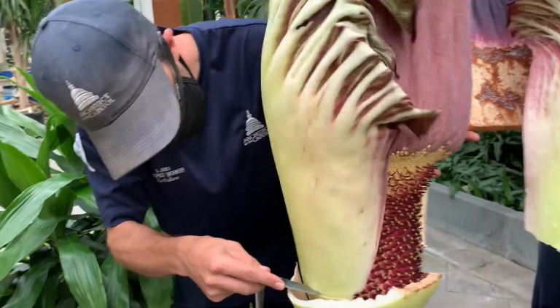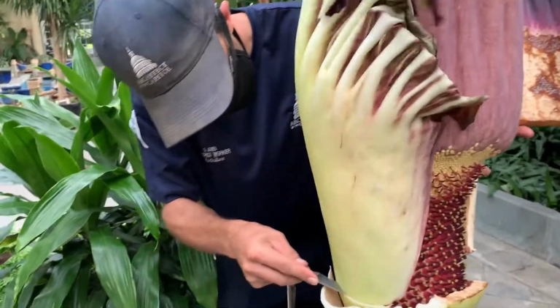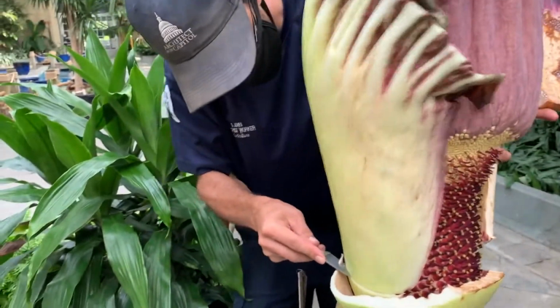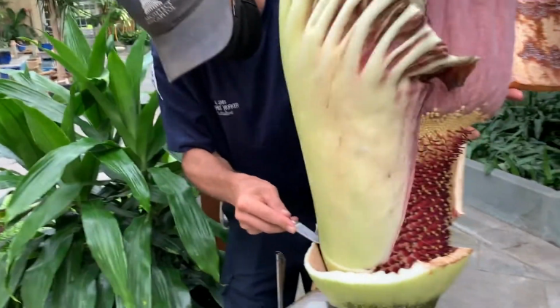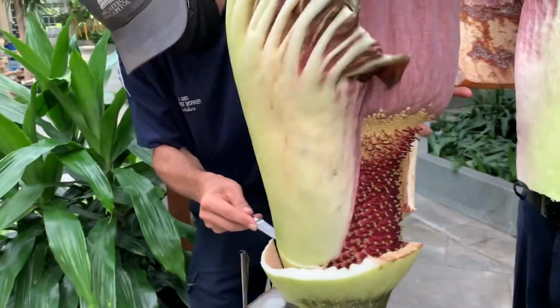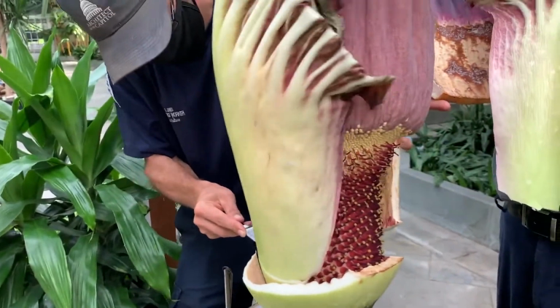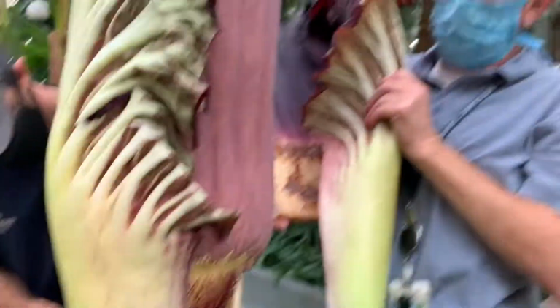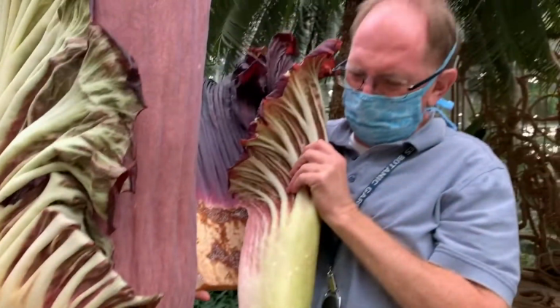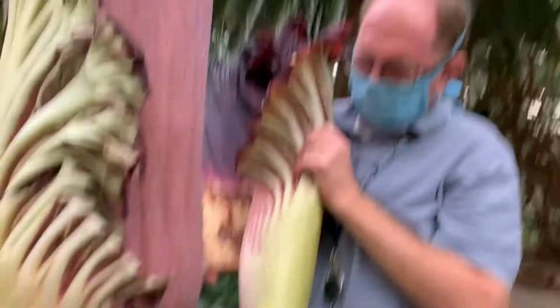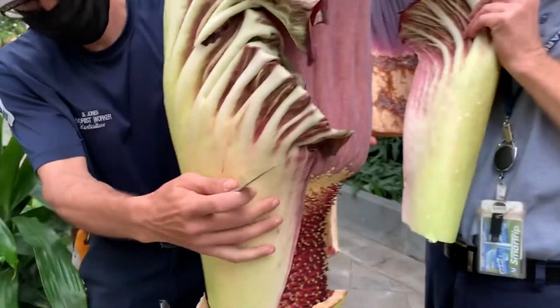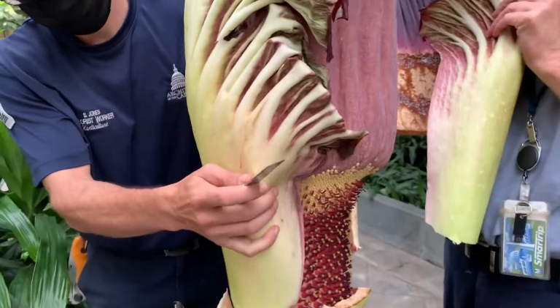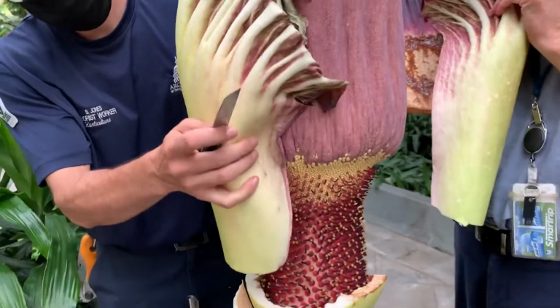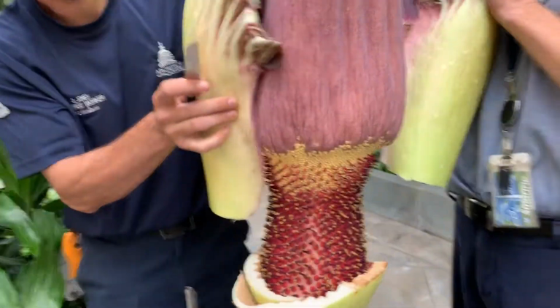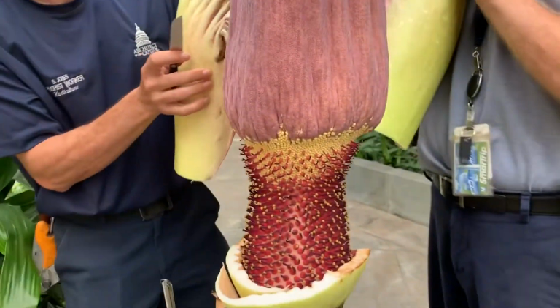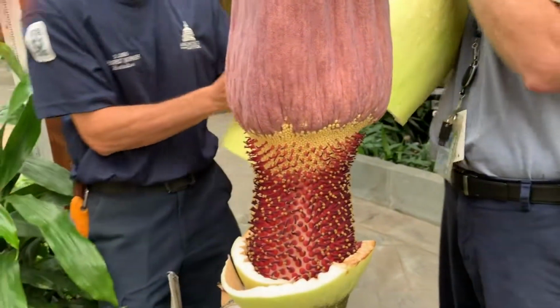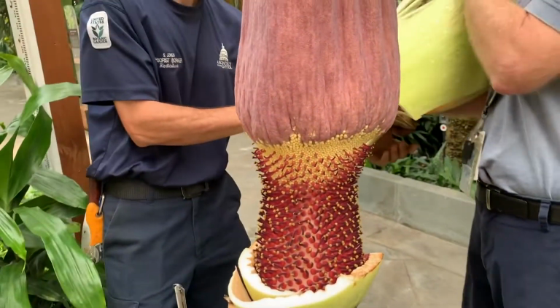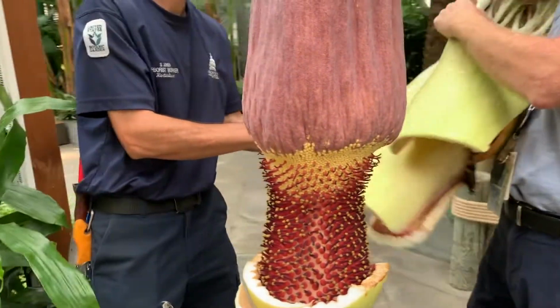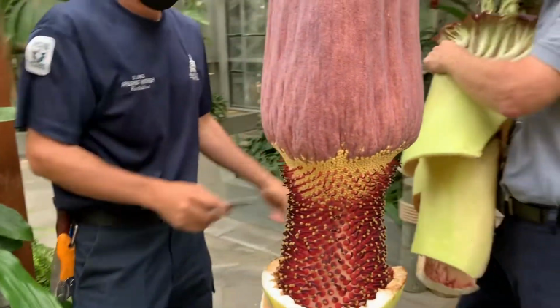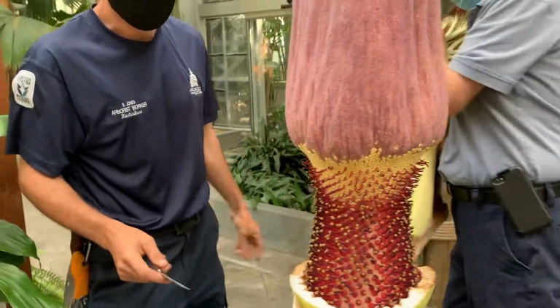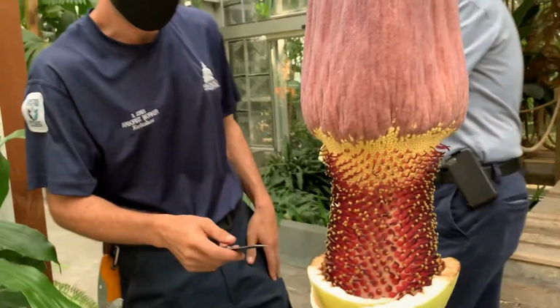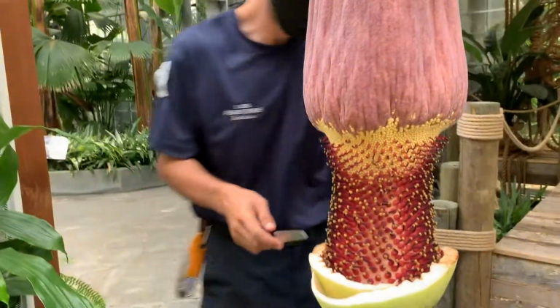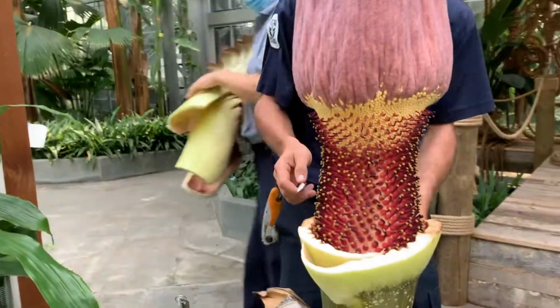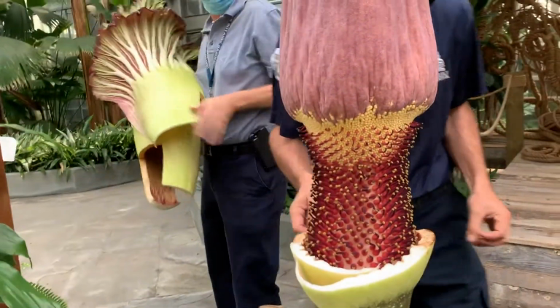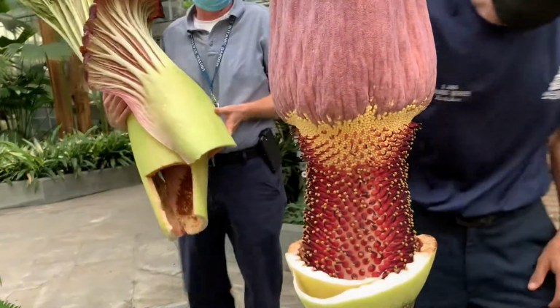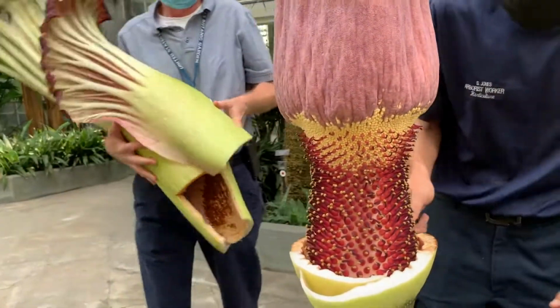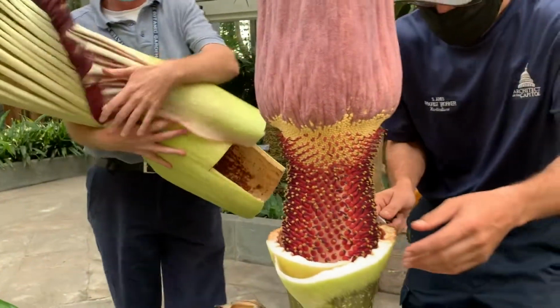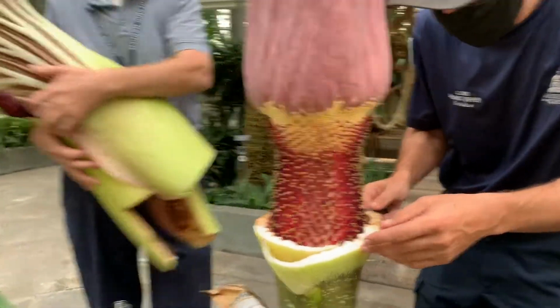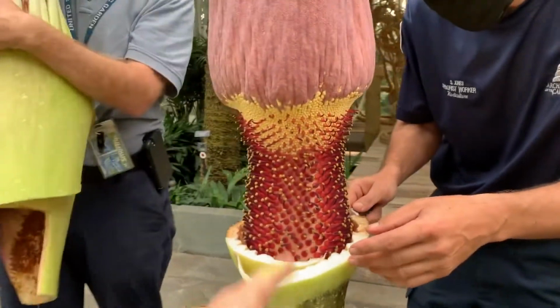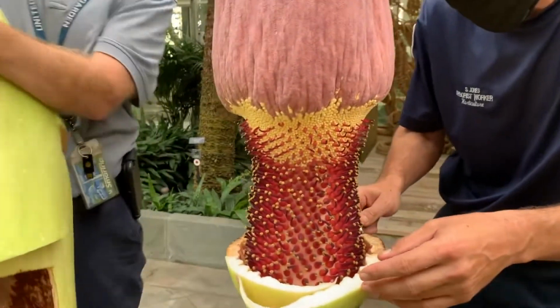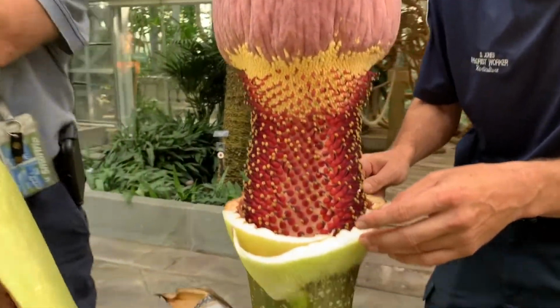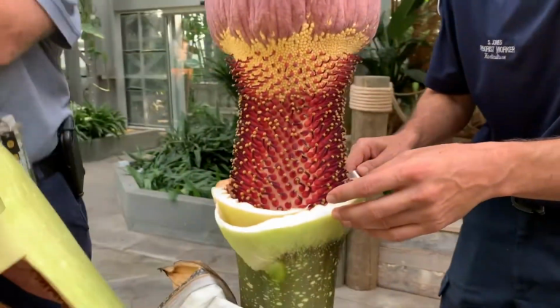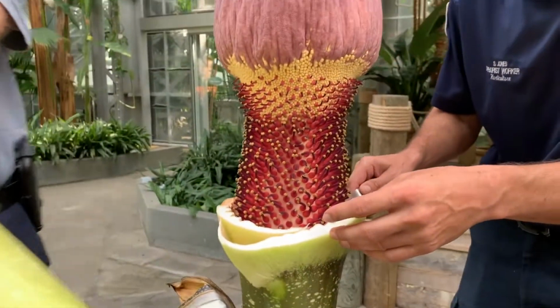This is the collection of flowers. There's a little bit of leftover stink smell from yesterday. Yesterday it had the stink because it was trying to attract pollinators — flies and carrion beetles.